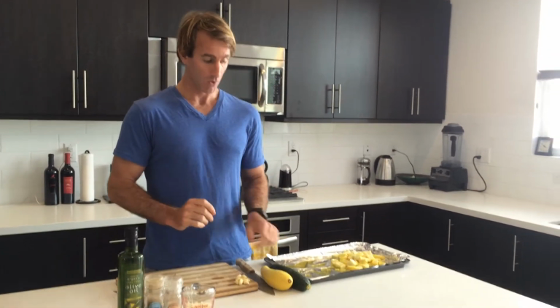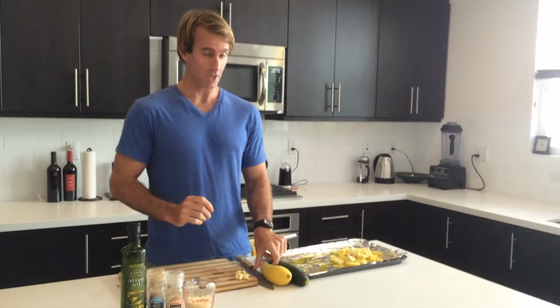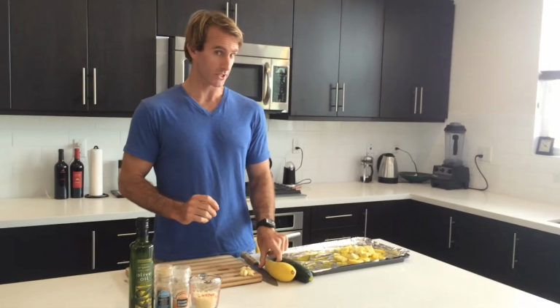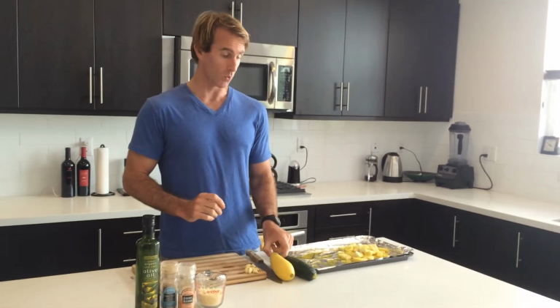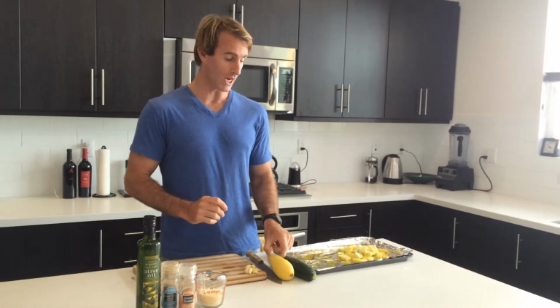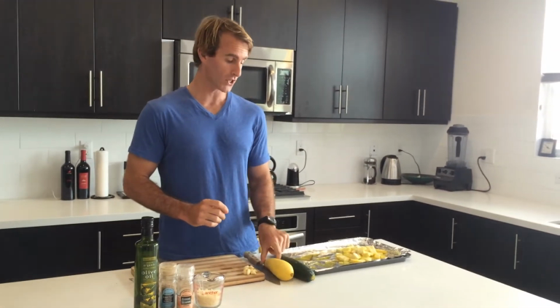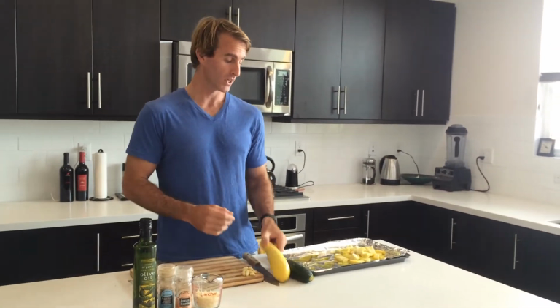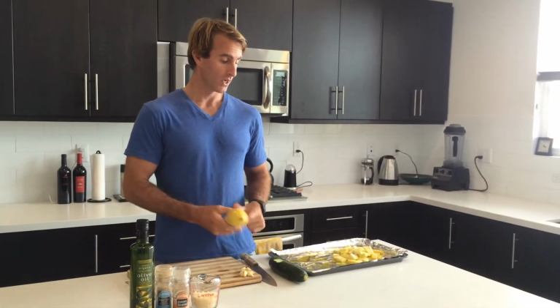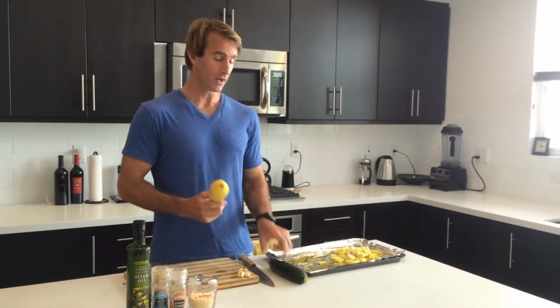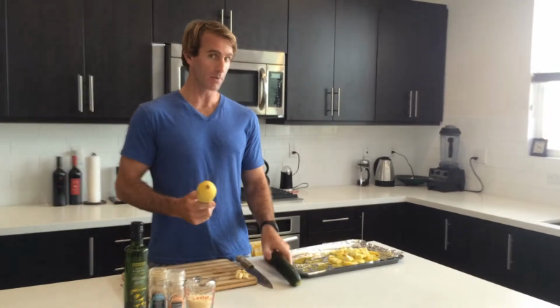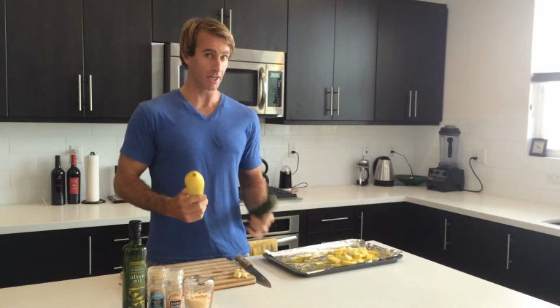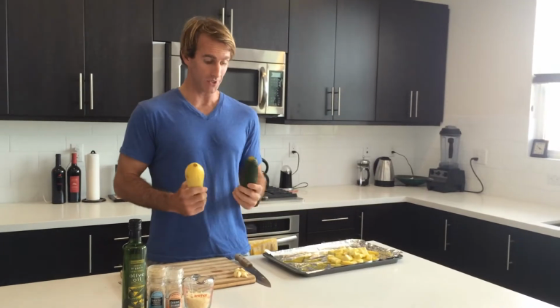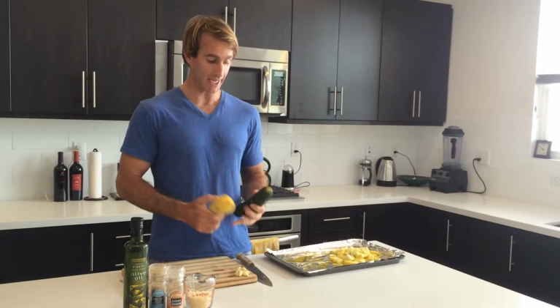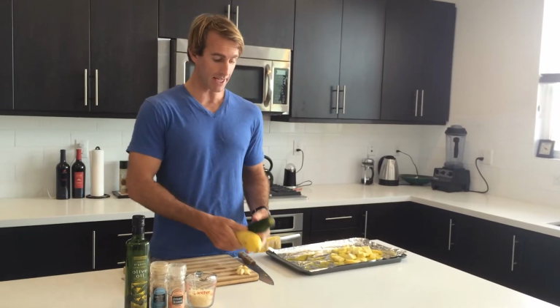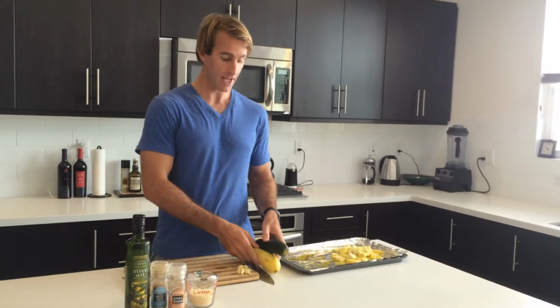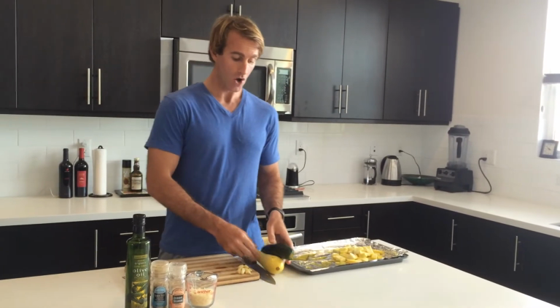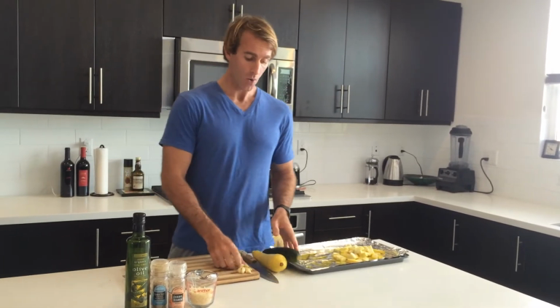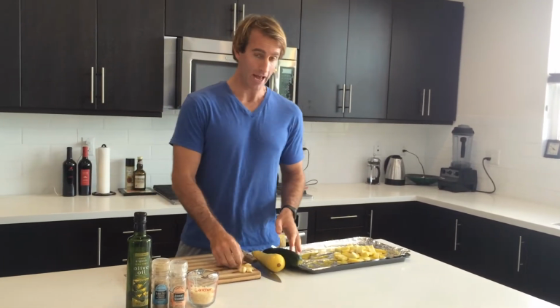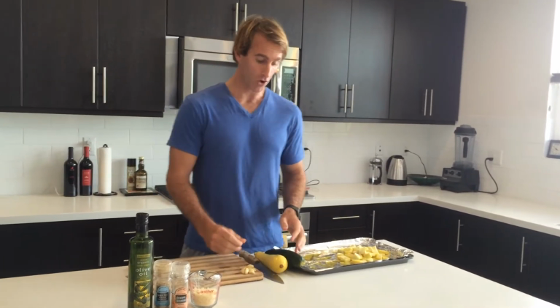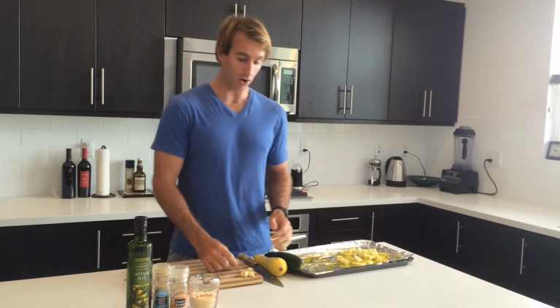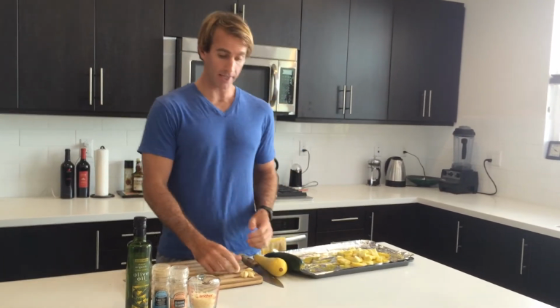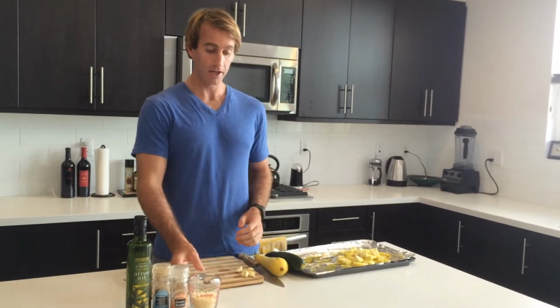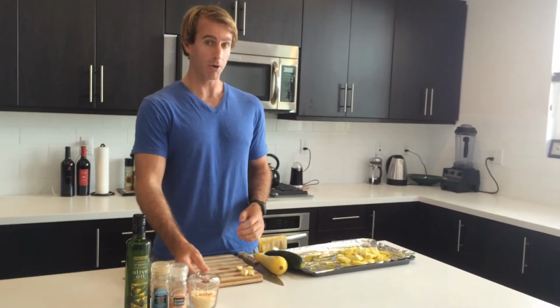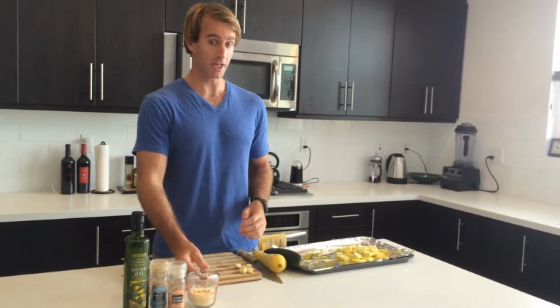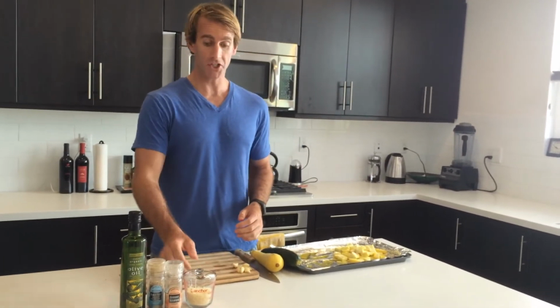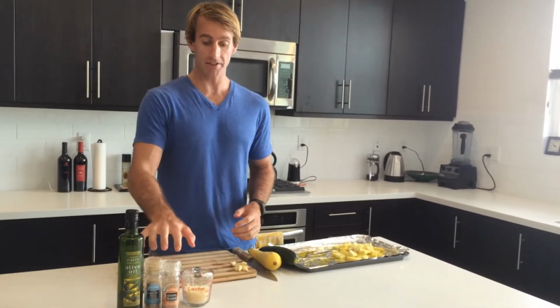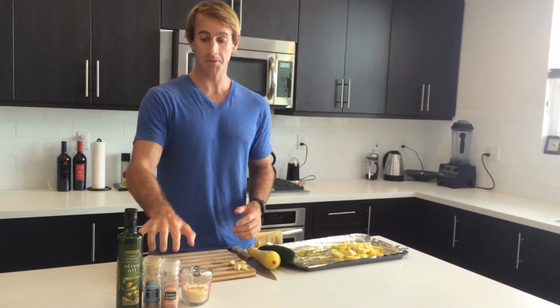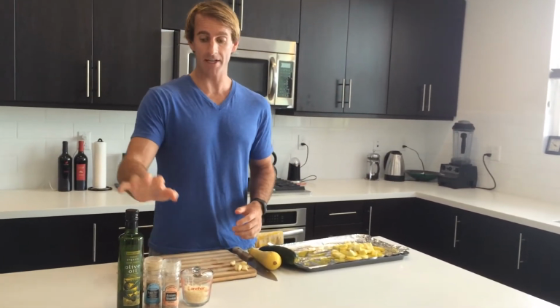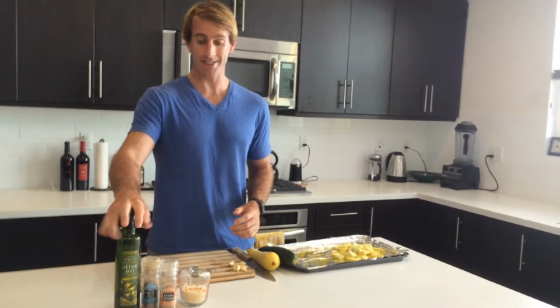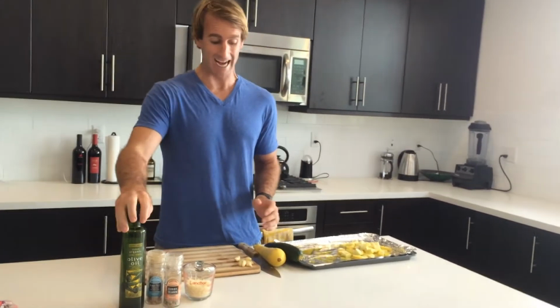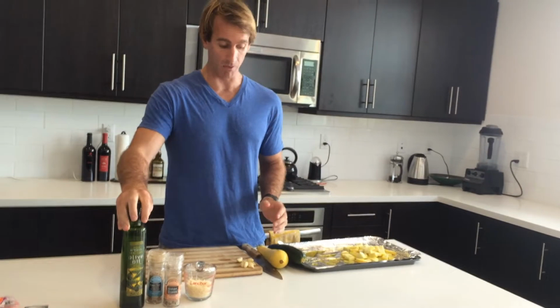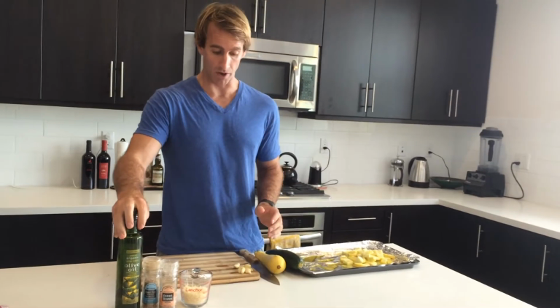We're talking squash, we're talking zucchini, we have garlic, Parmesan cheese, some spices, and olive oil.